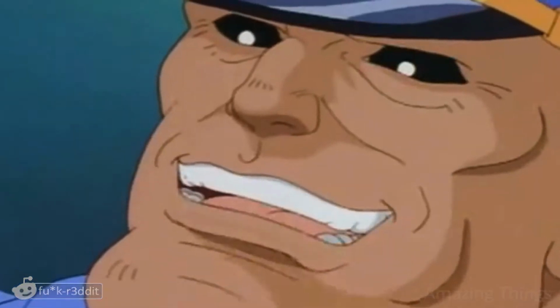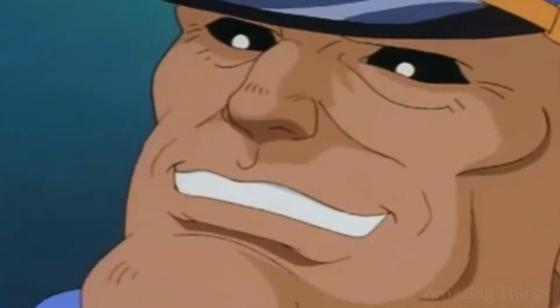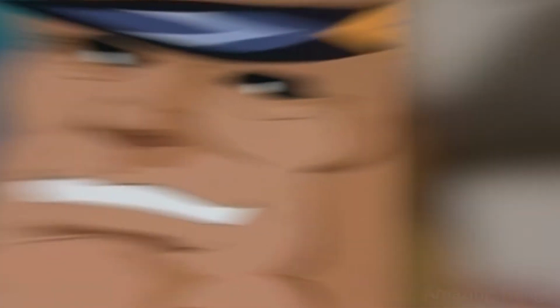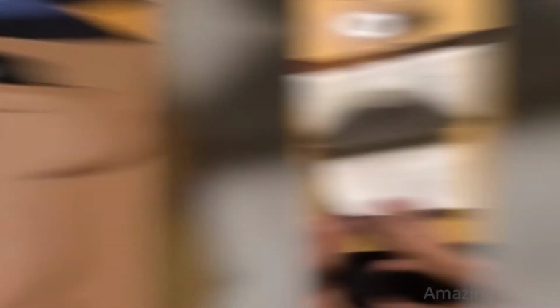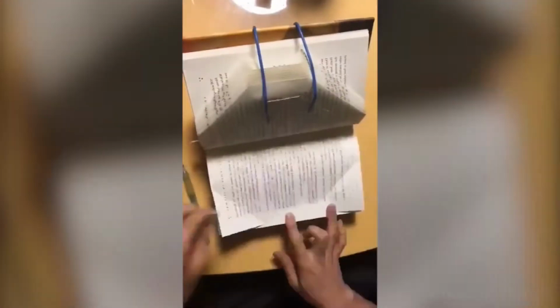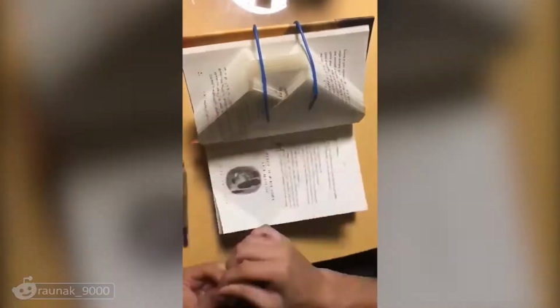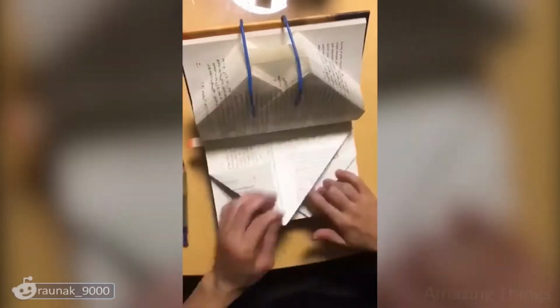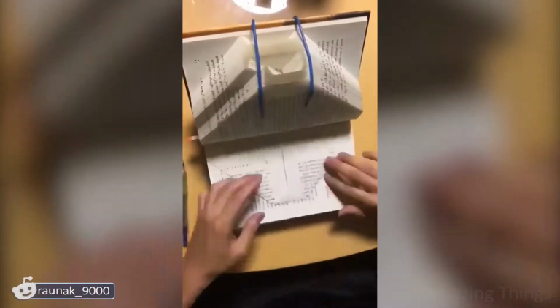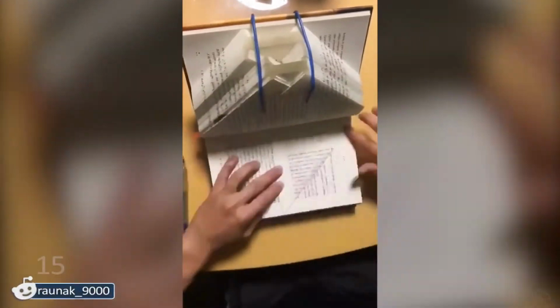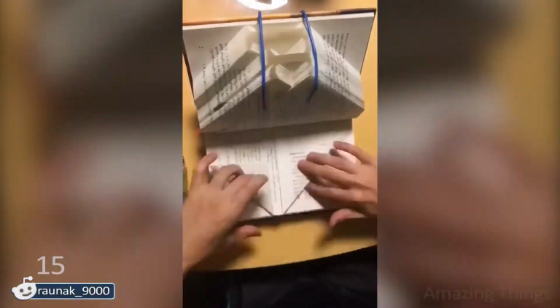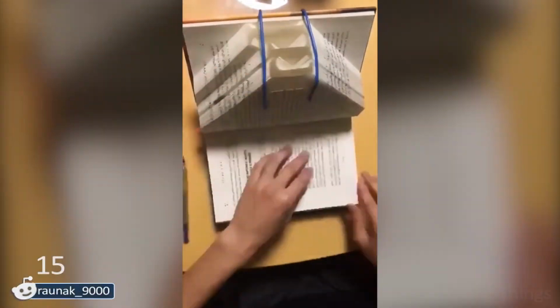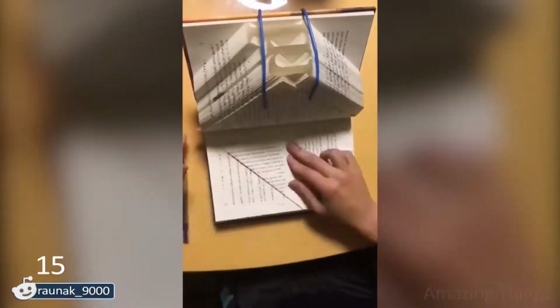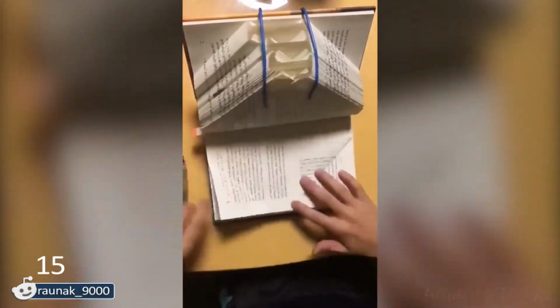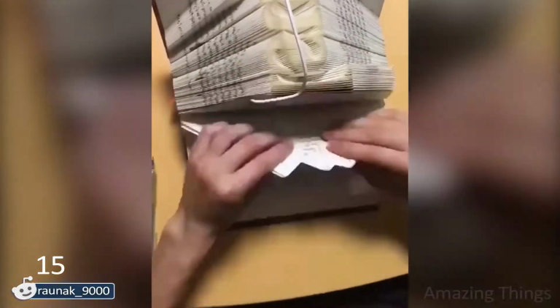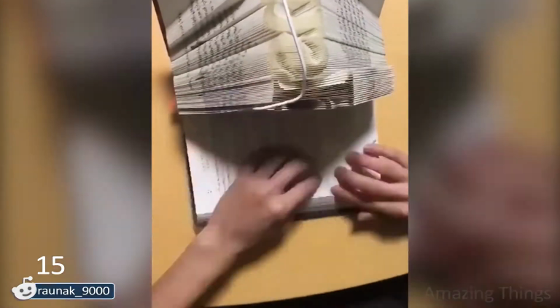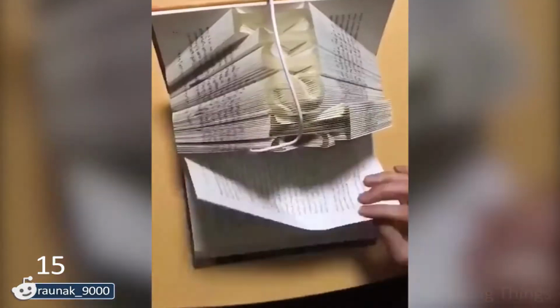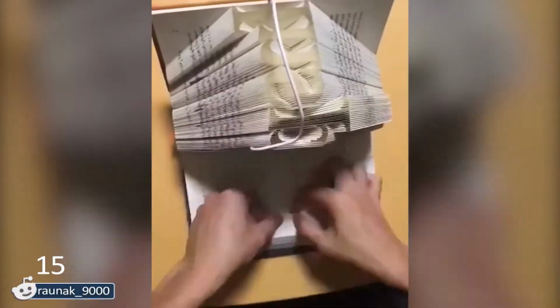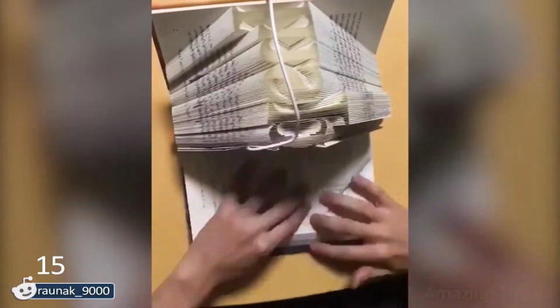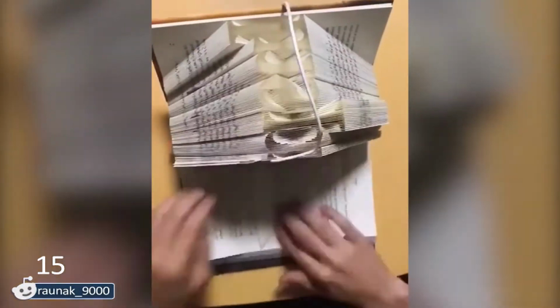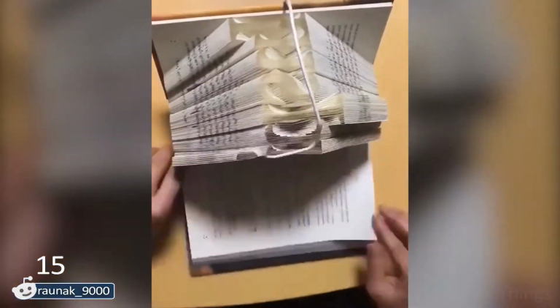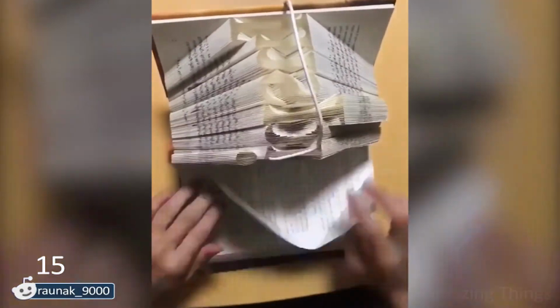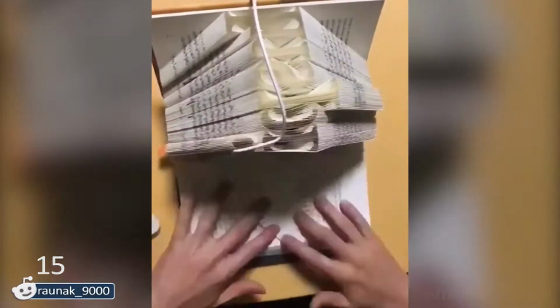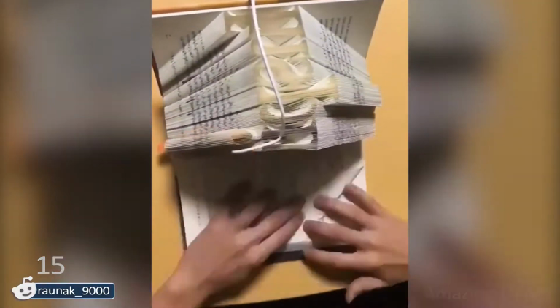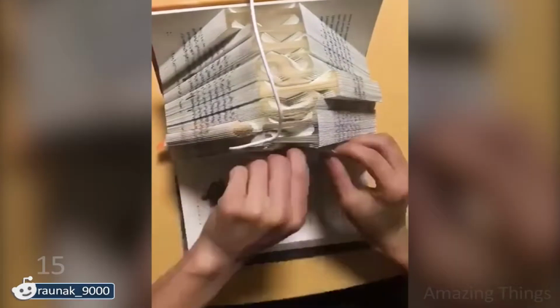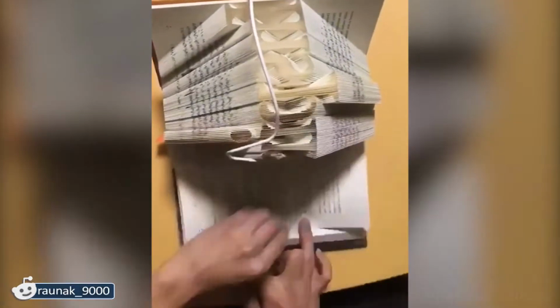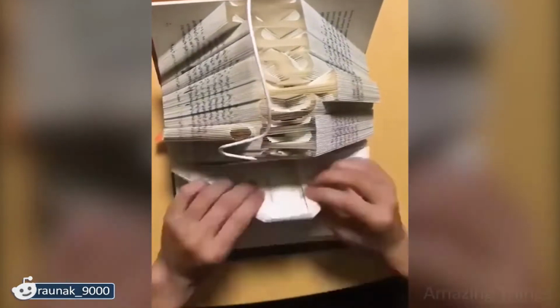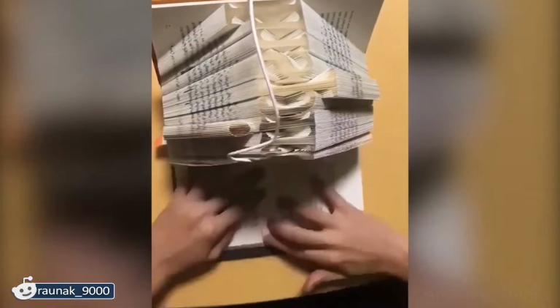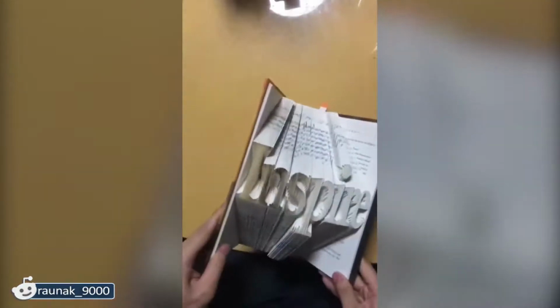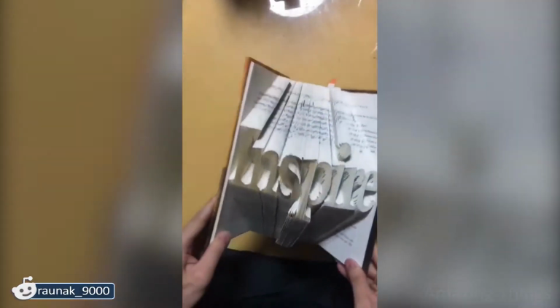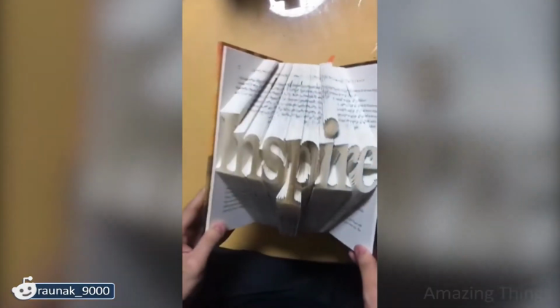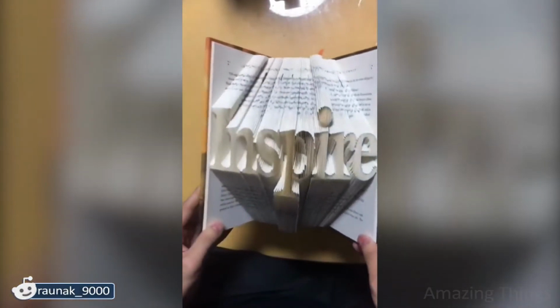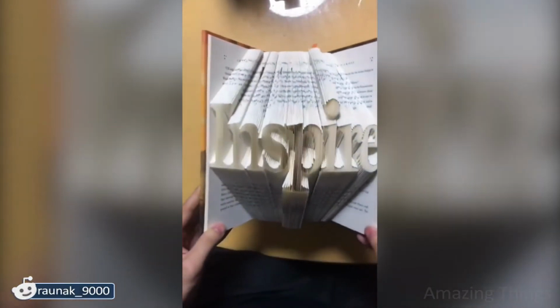It seems to me an optical illusion because I do not understand how it is possible to make such a word out of pages! It's really mesmerizing!